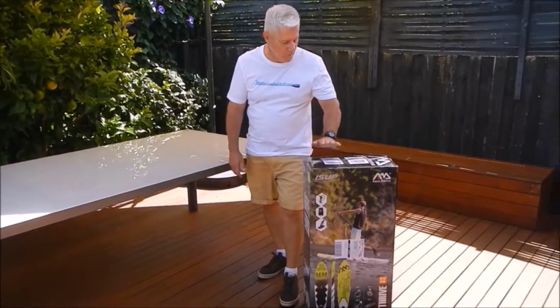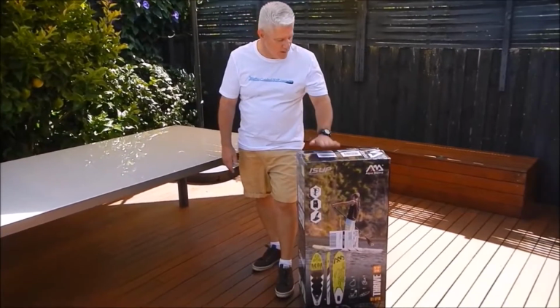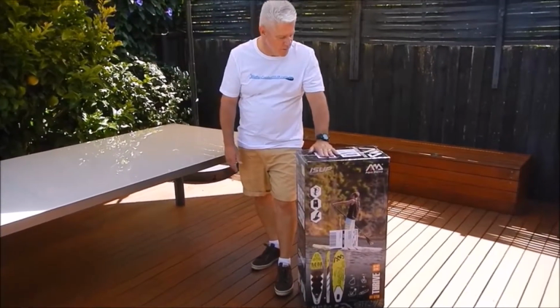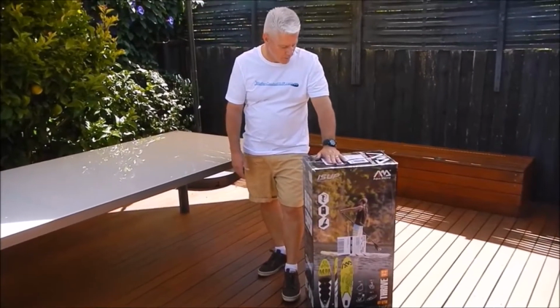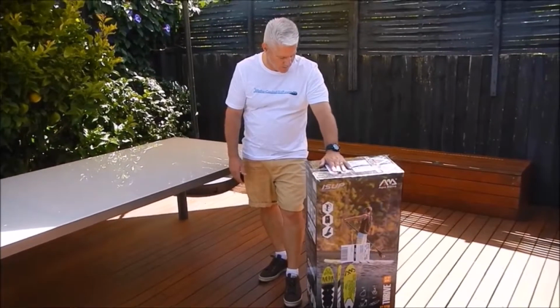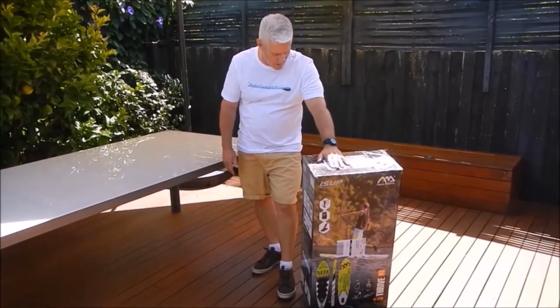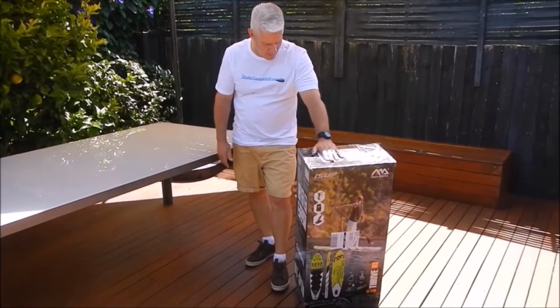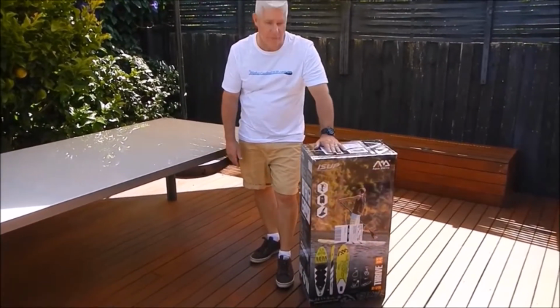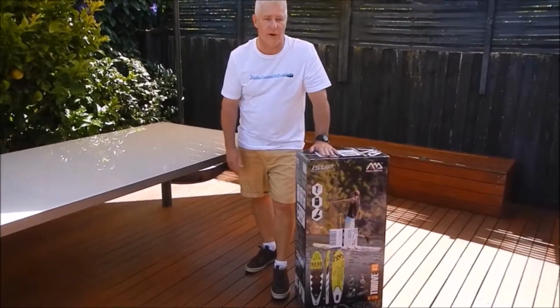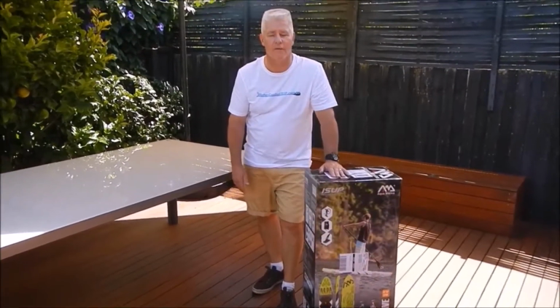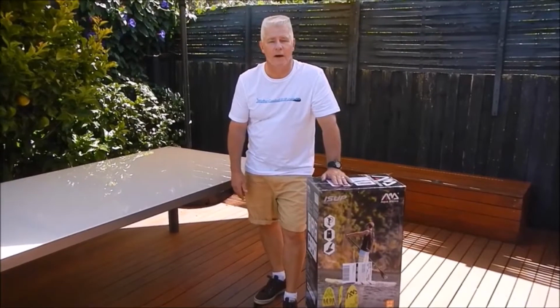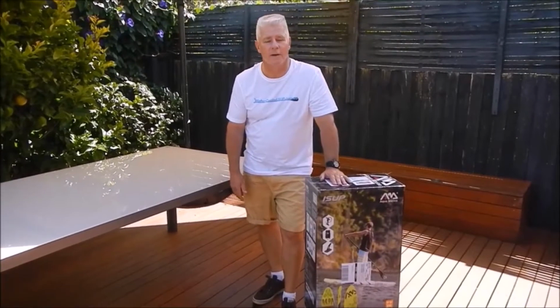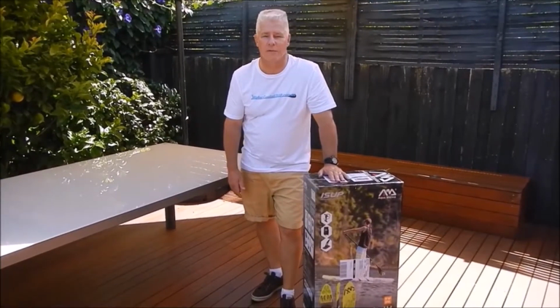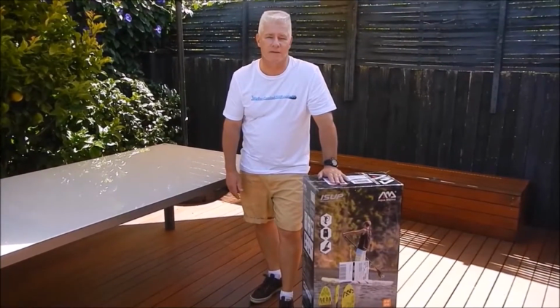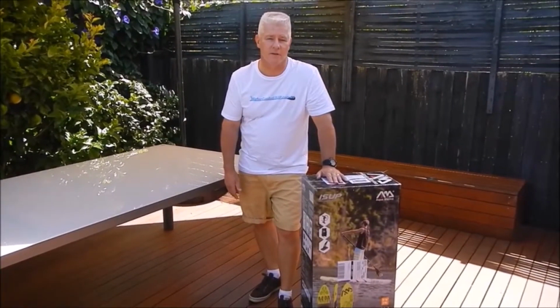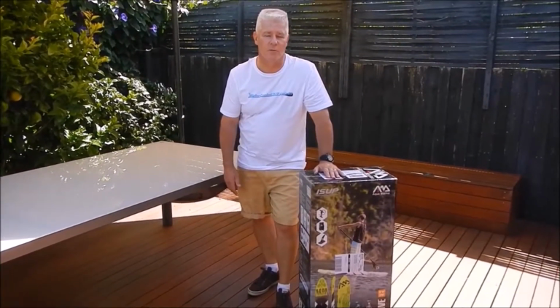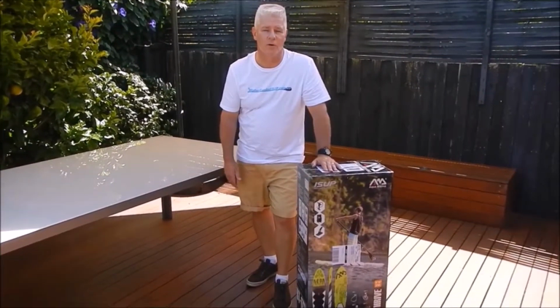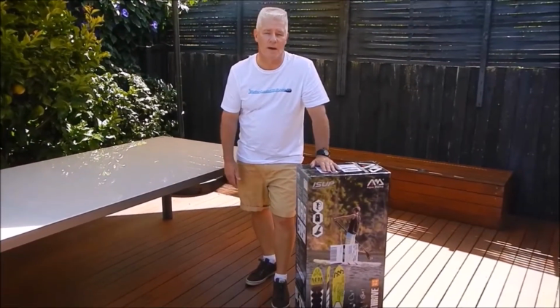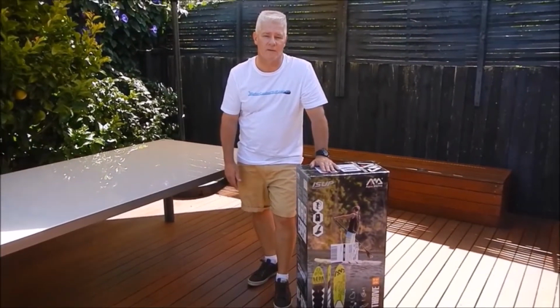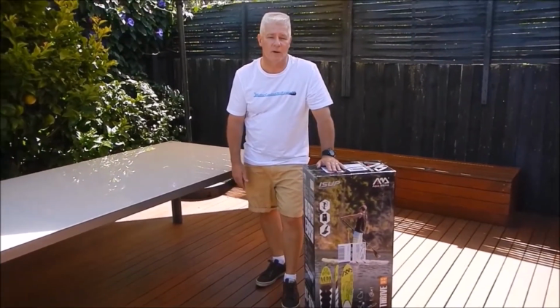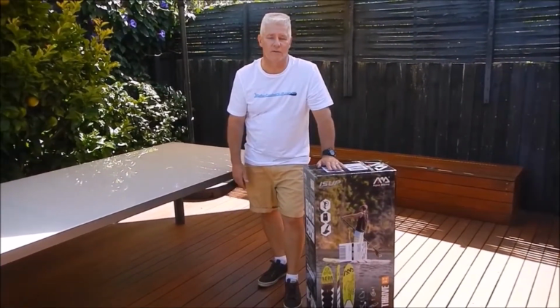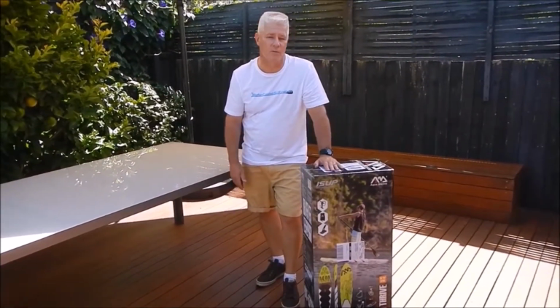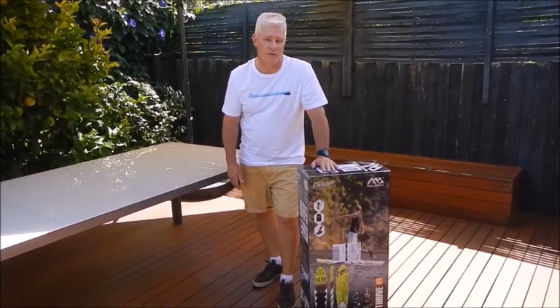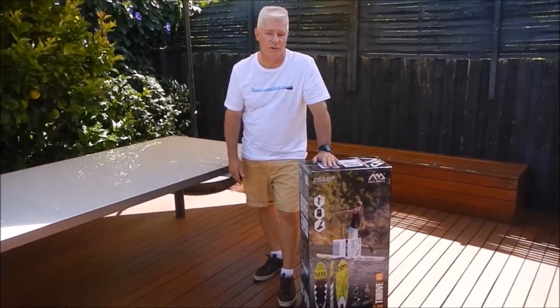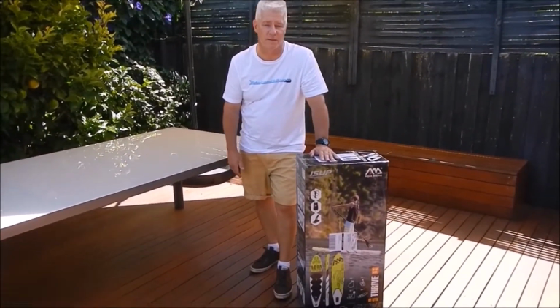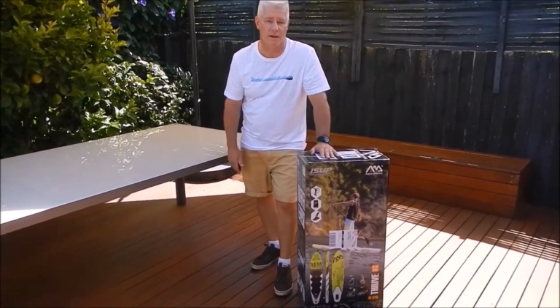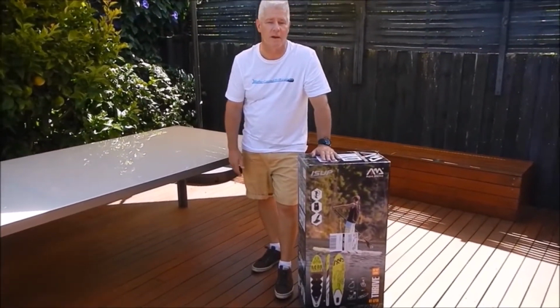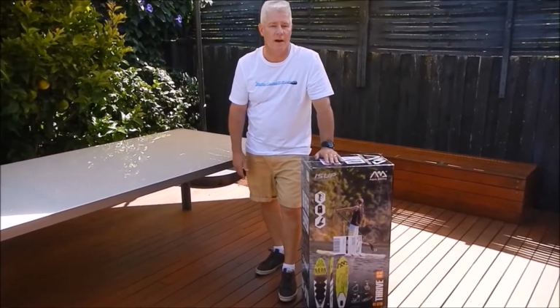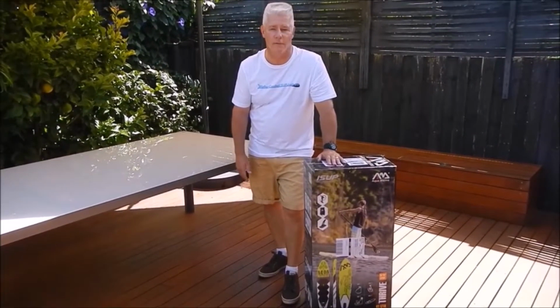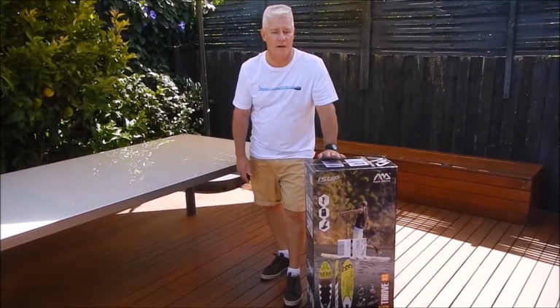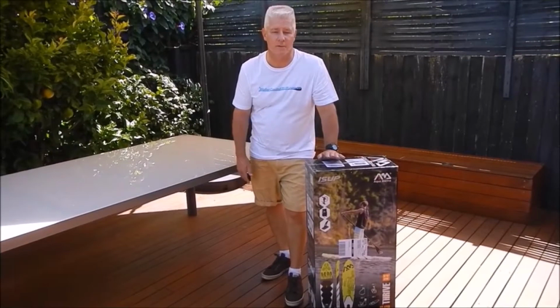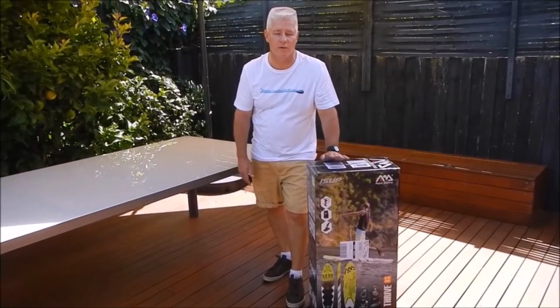We're going to do an unboxing right now of the Thrive. The Thrive is another new board — the Magnum and the Thrive, two new boards for 2017. Fantastic boards.